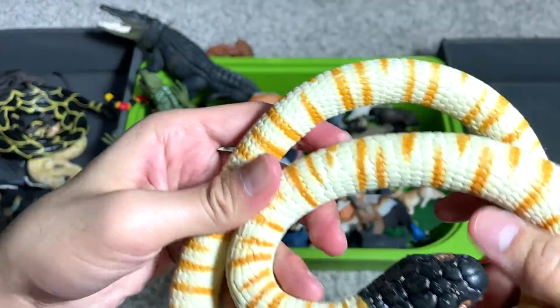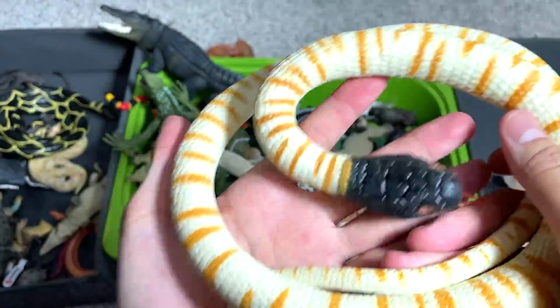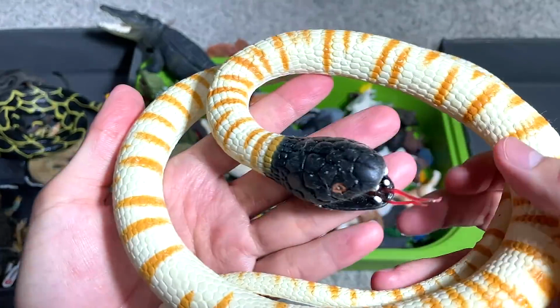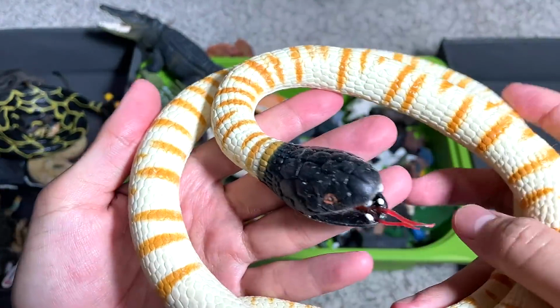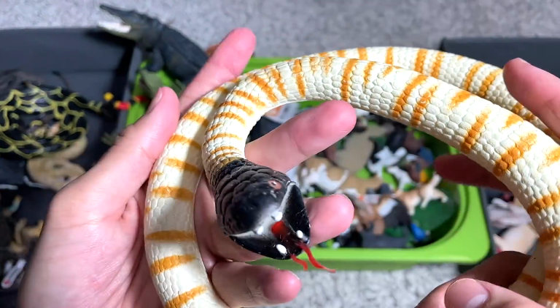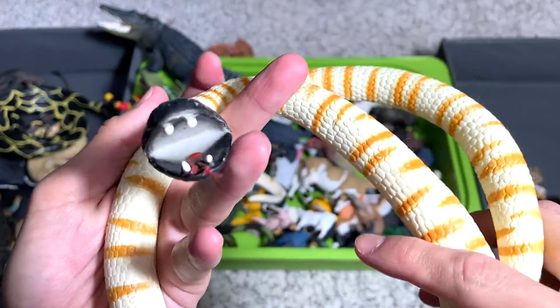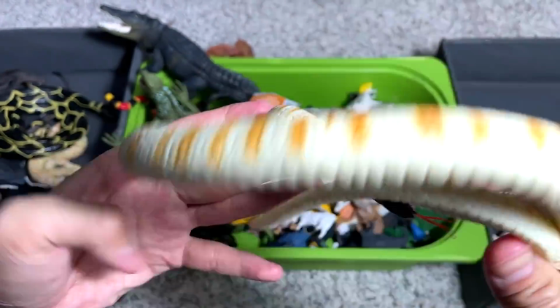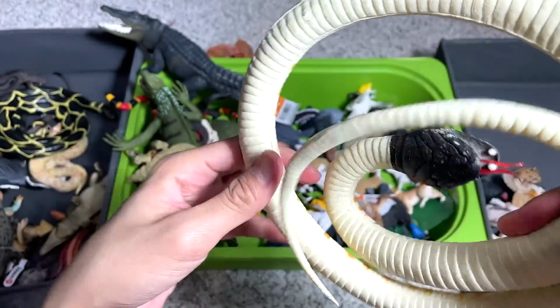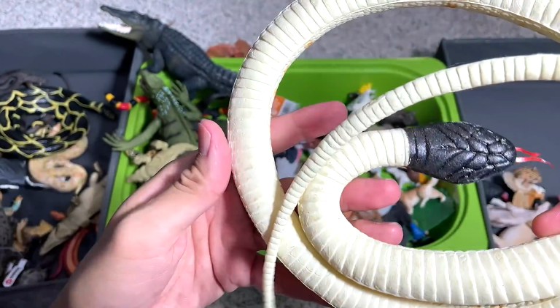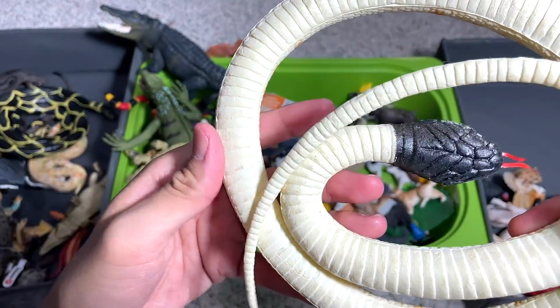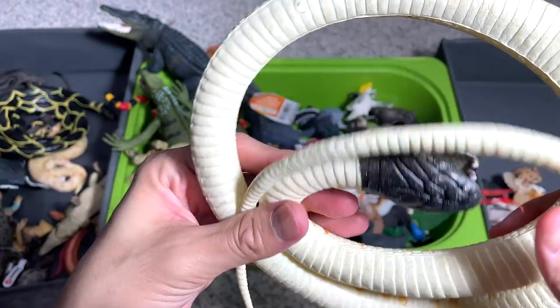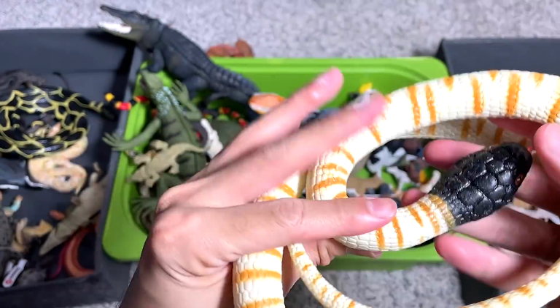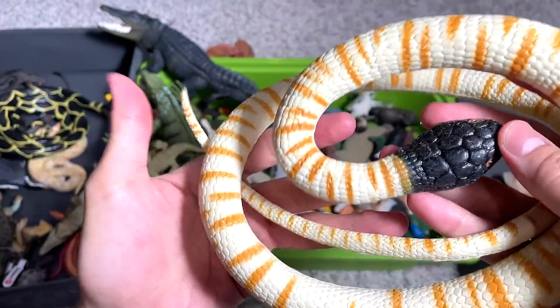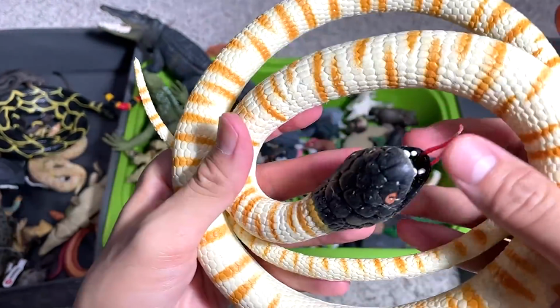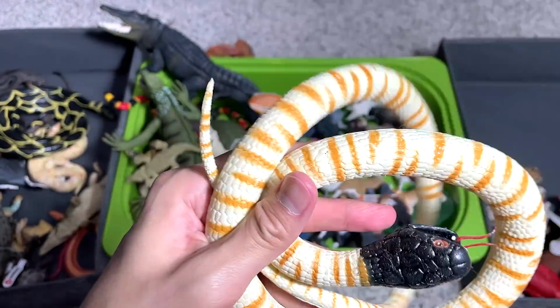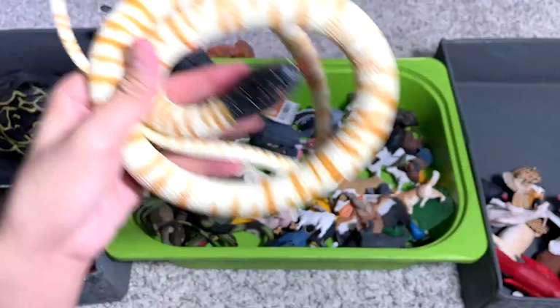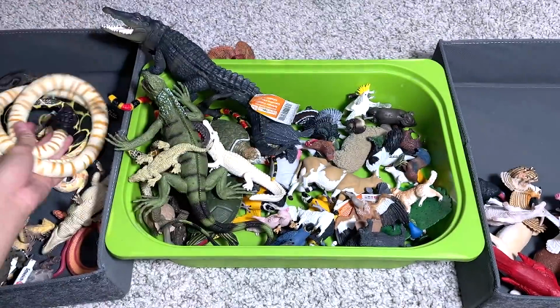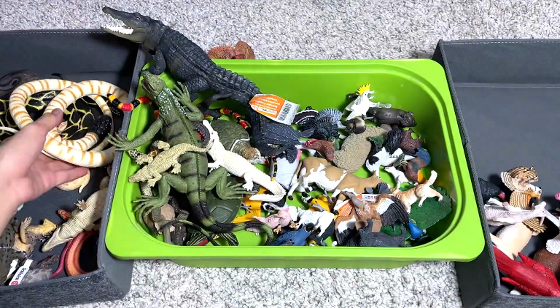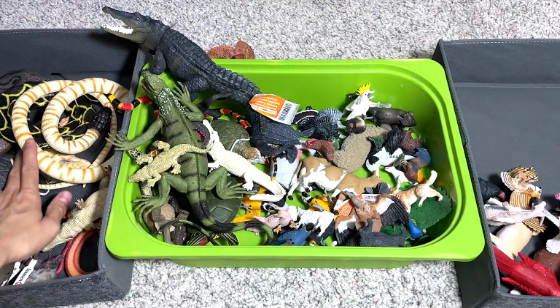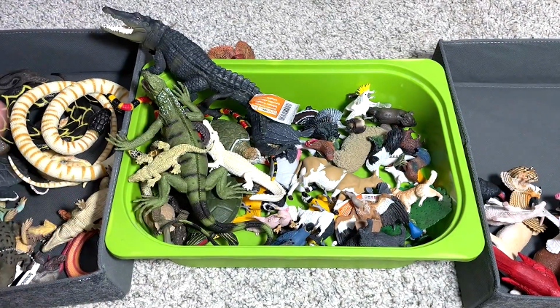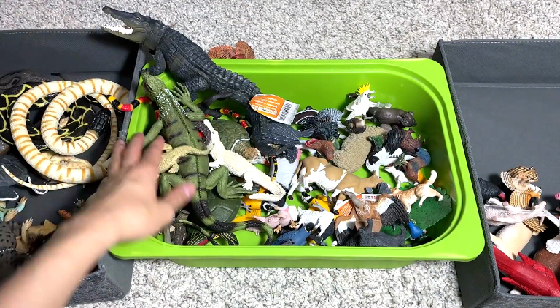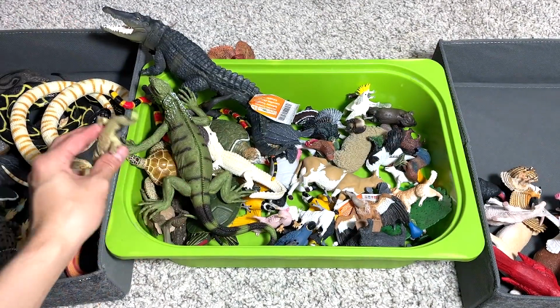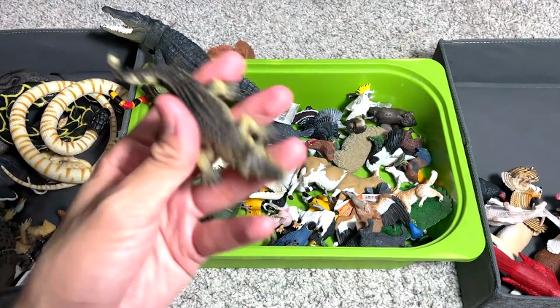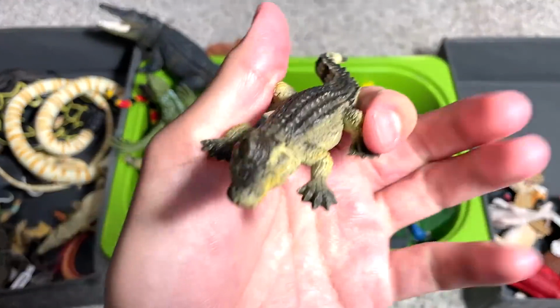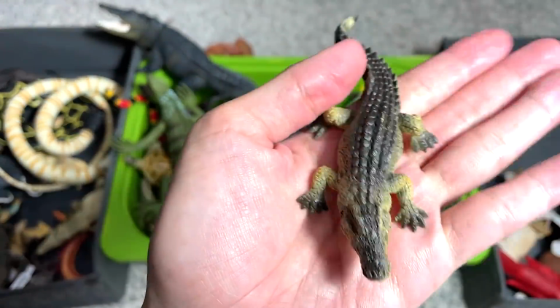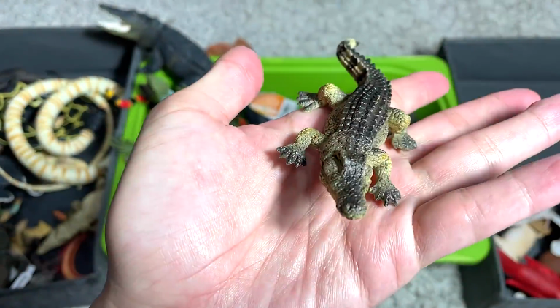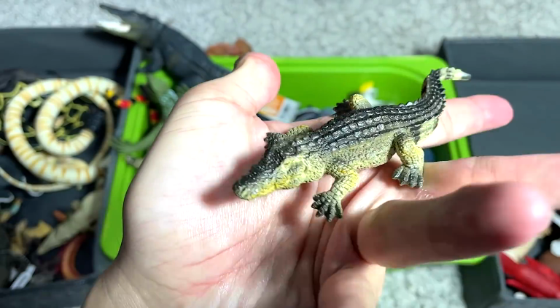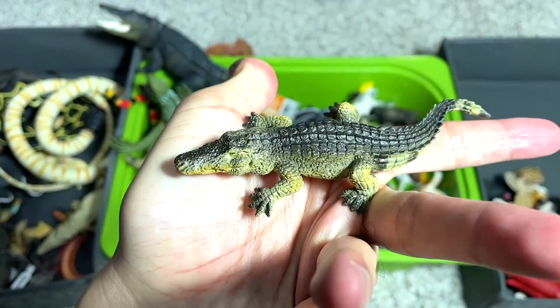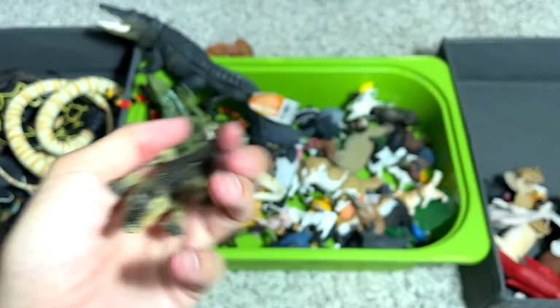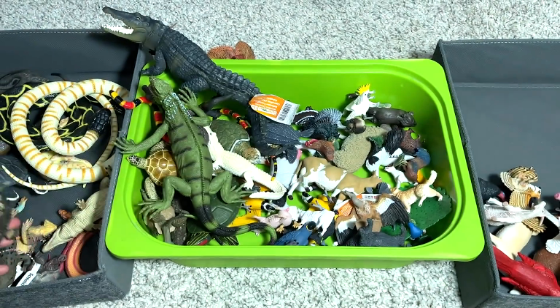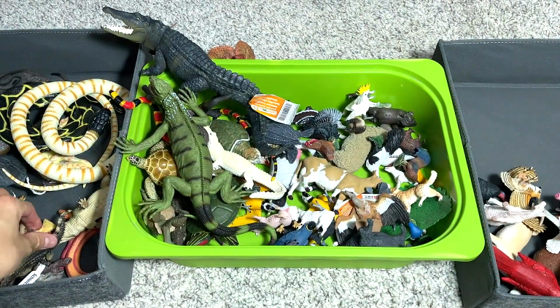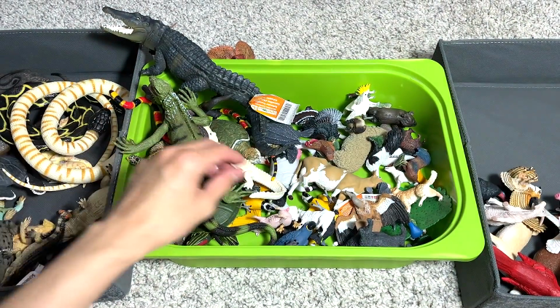I'm not too sure what is the exact name for this snake — it has a black head, so it's probably known as a black-headed snake. I'm not too sure. This is a crocodile — reptile box.